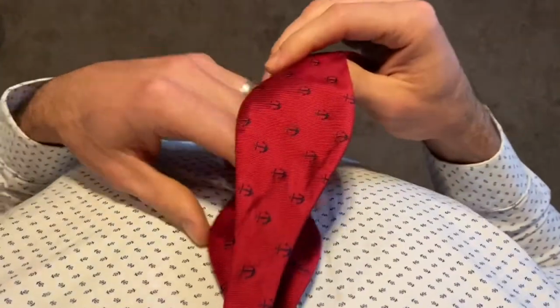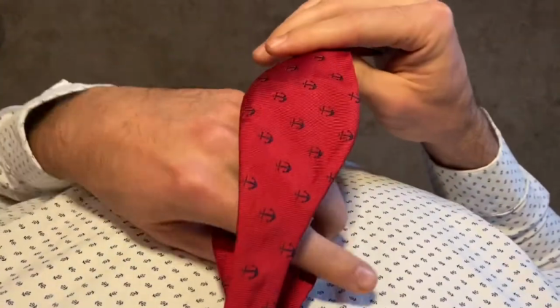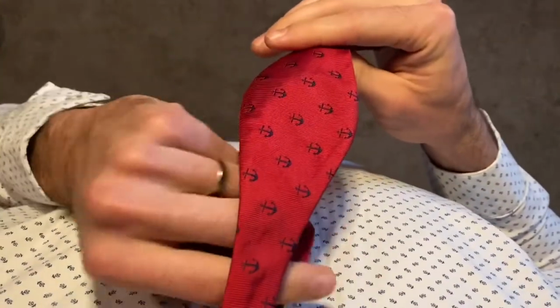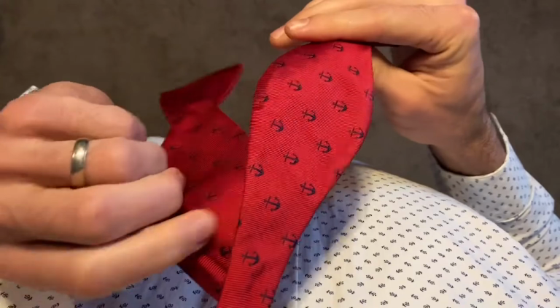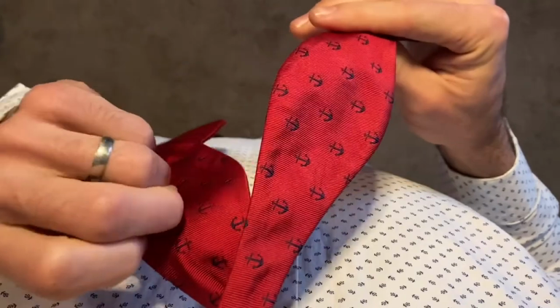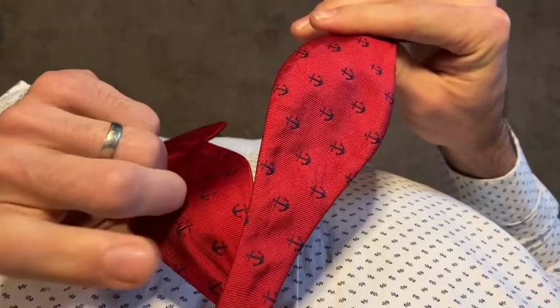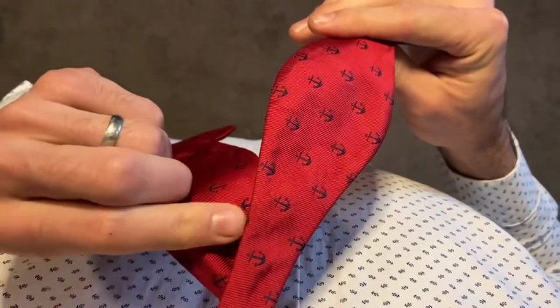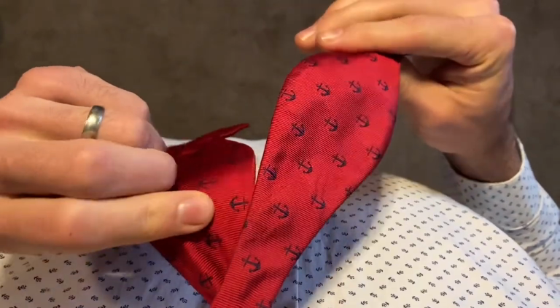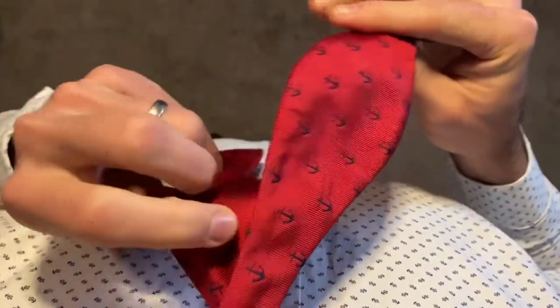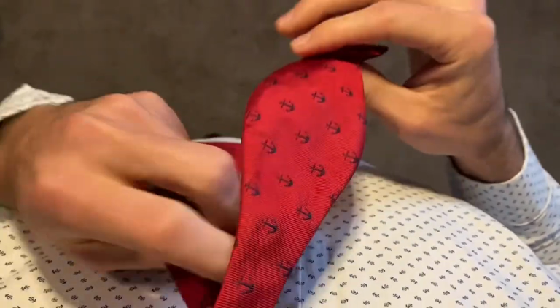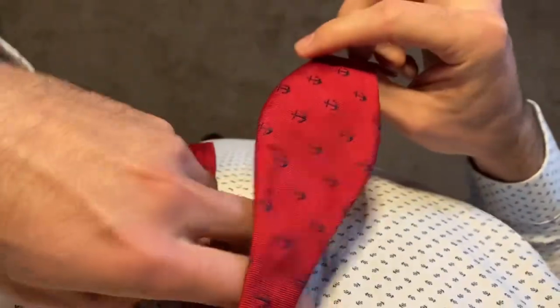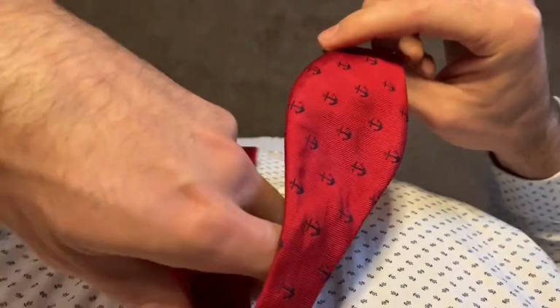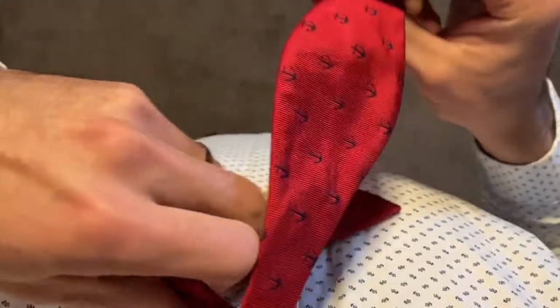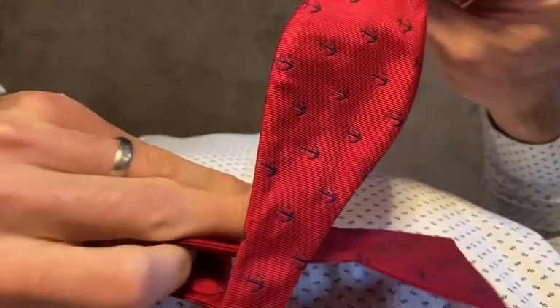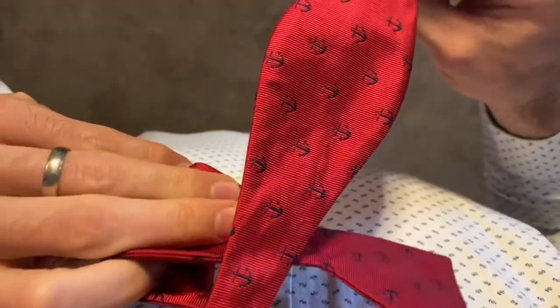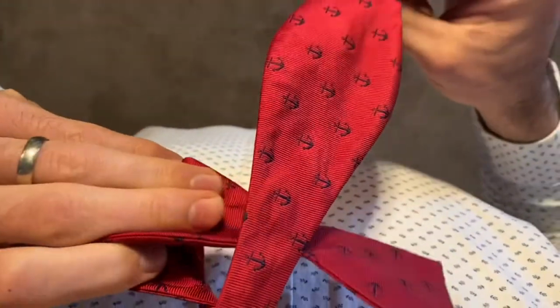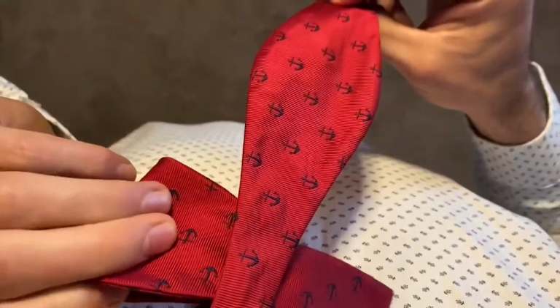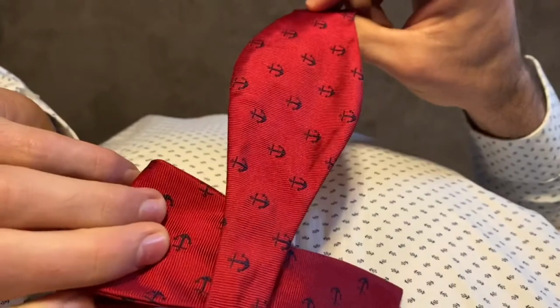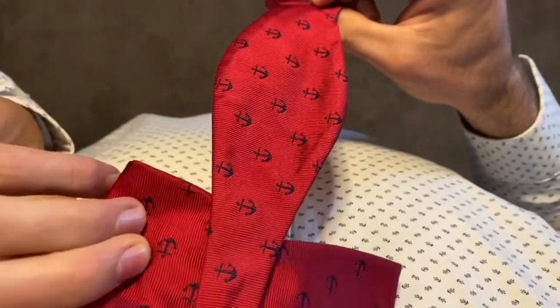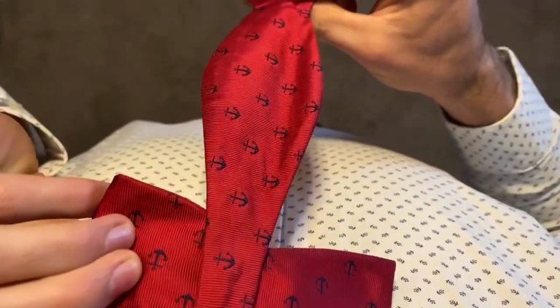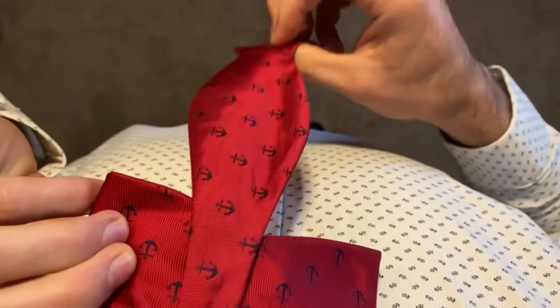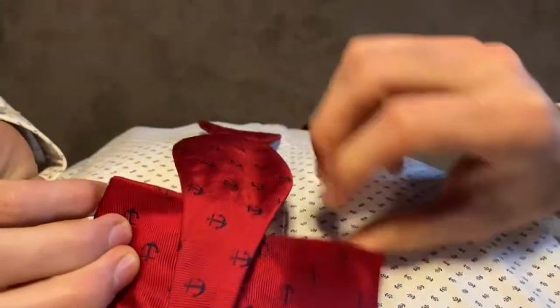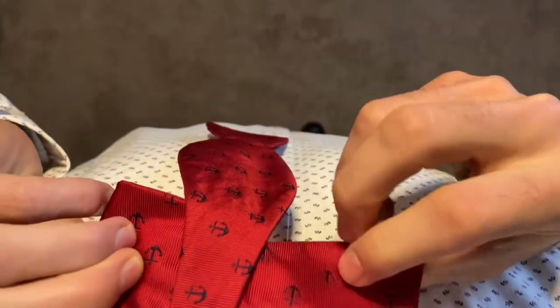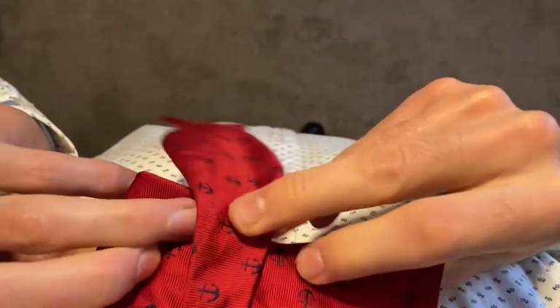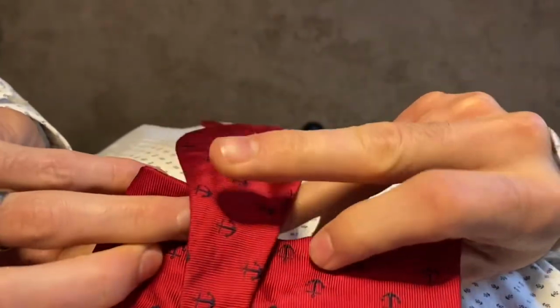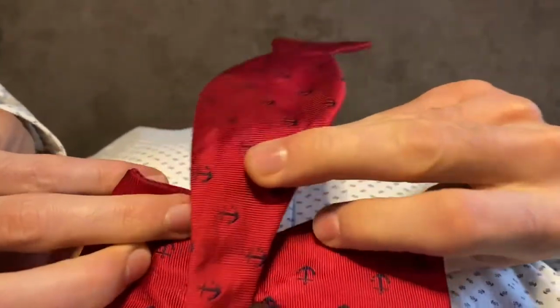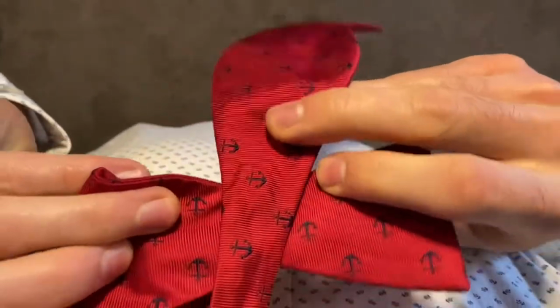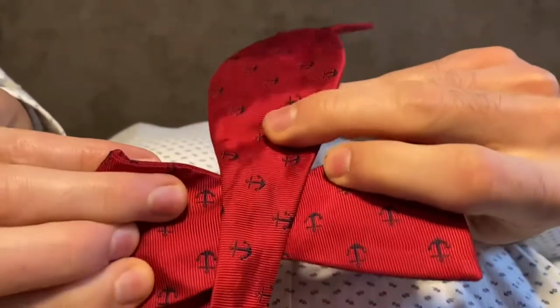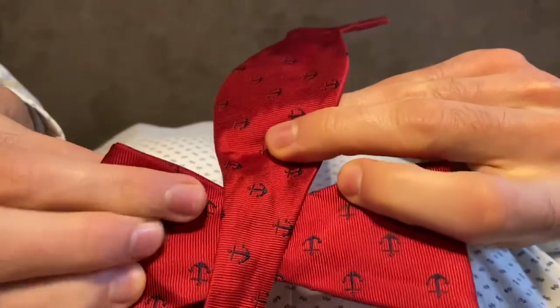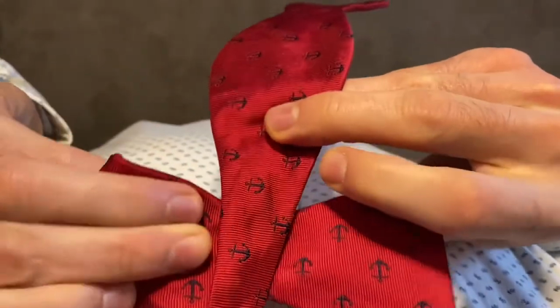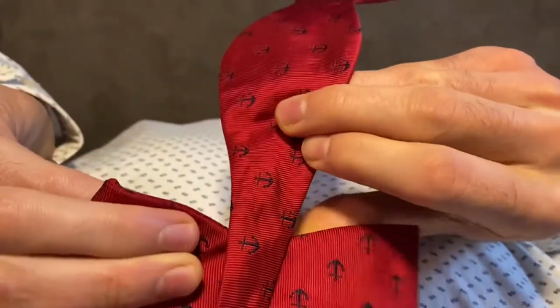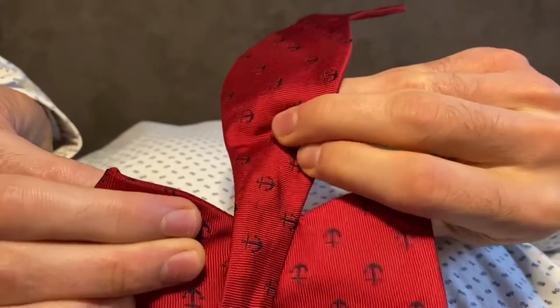Next you're going to want to take the short end of the tie and bring that up, pinch the left side, and that's going to be the front of your bow tie.